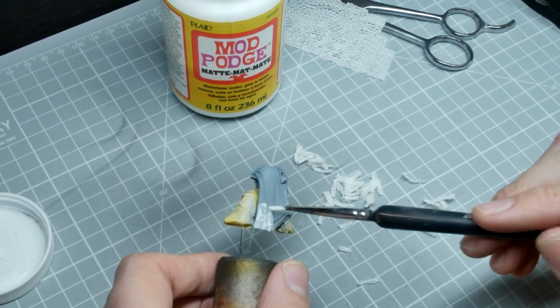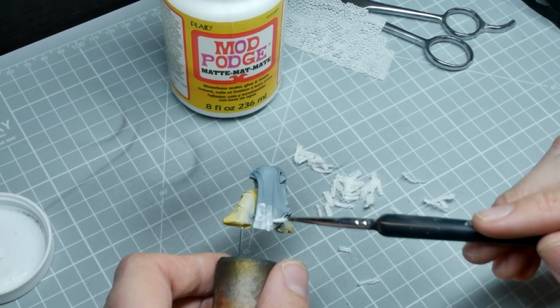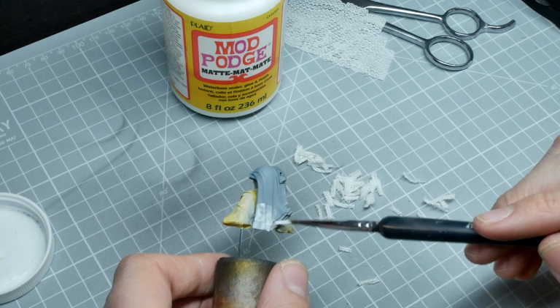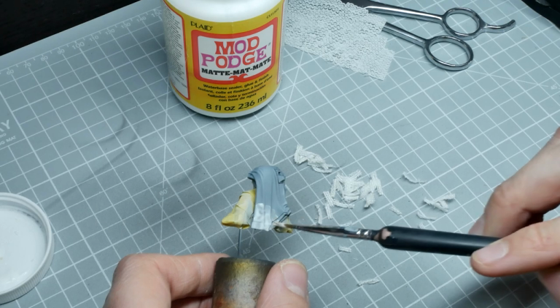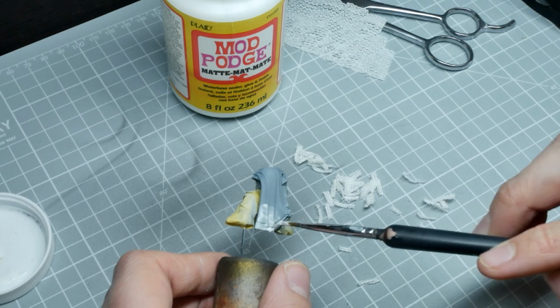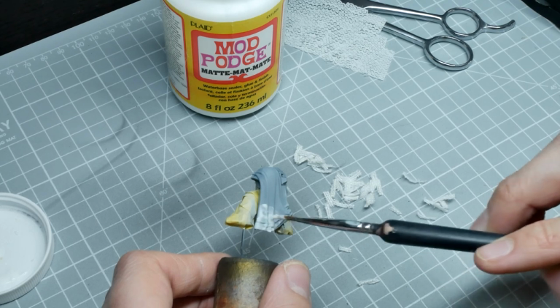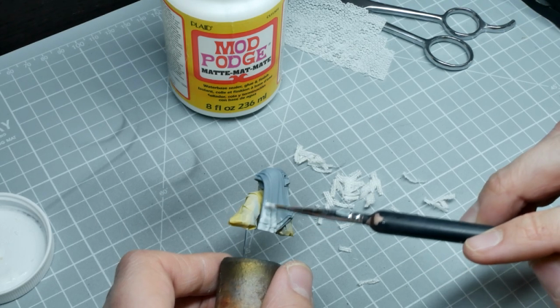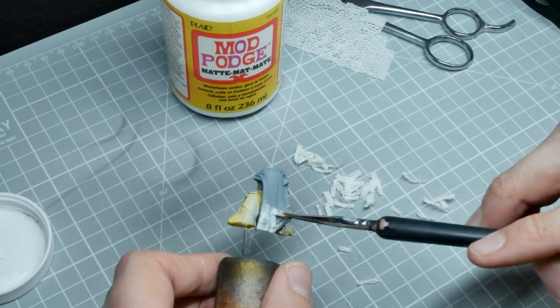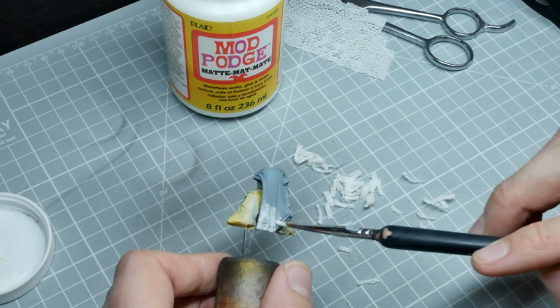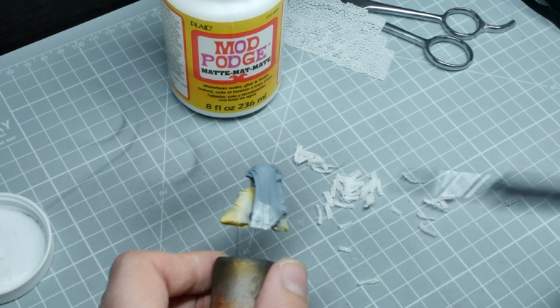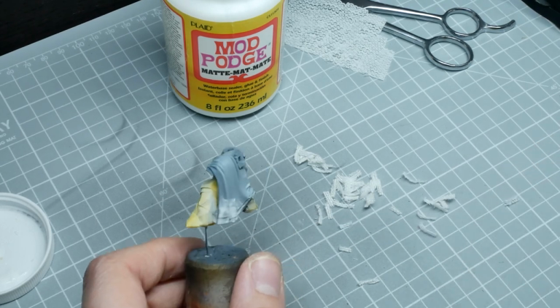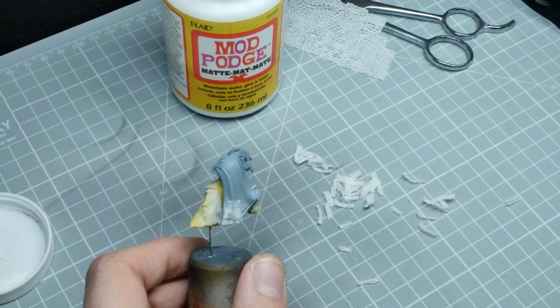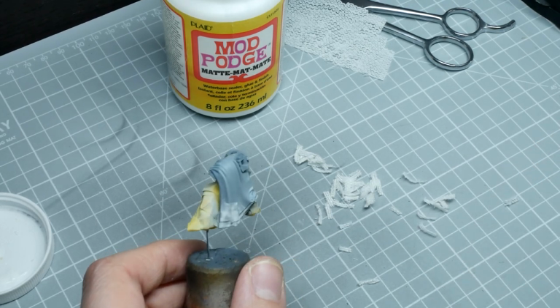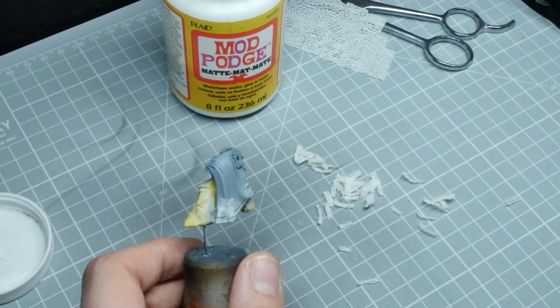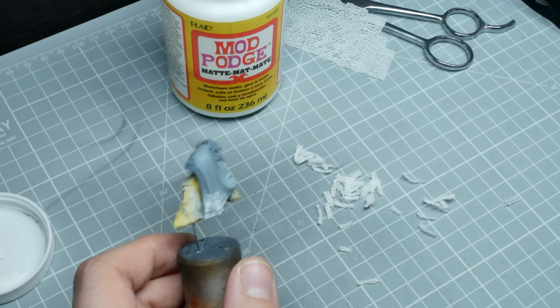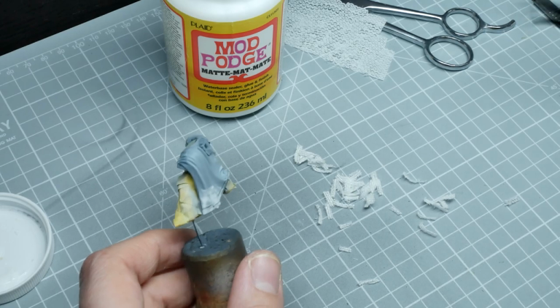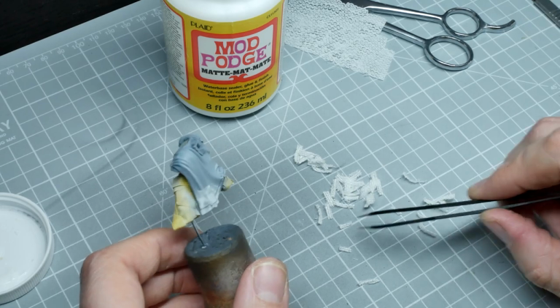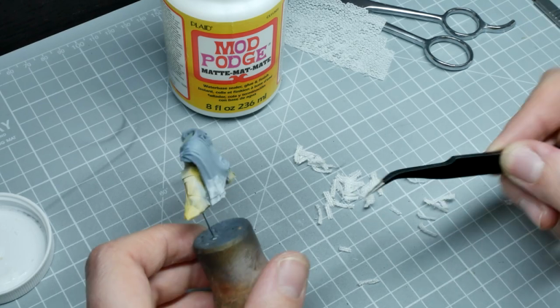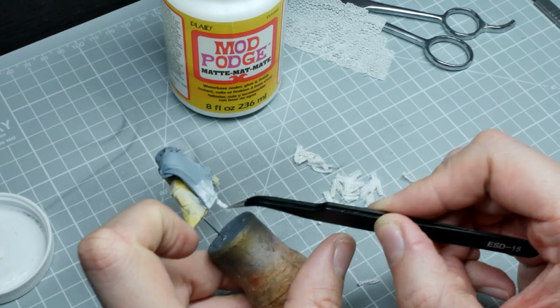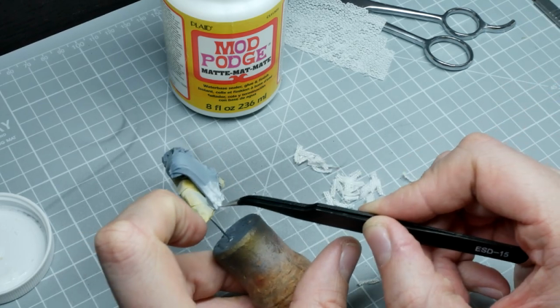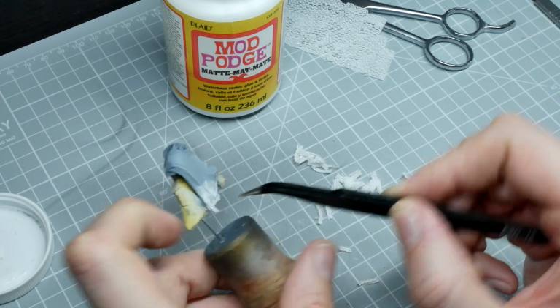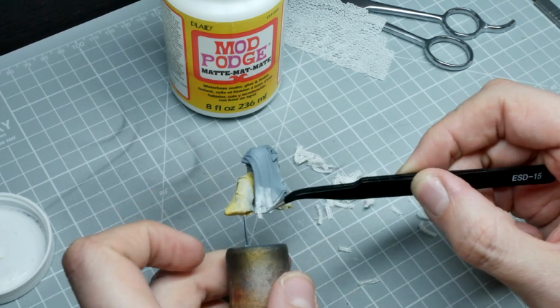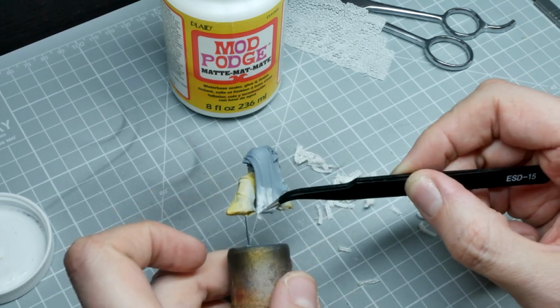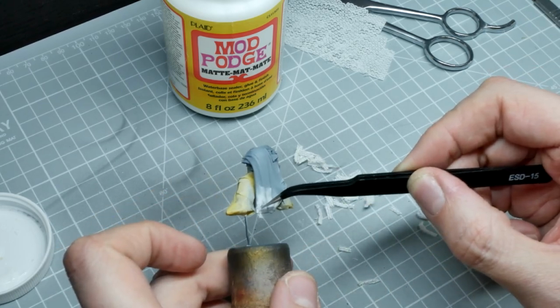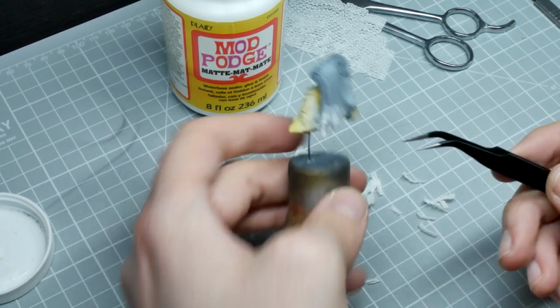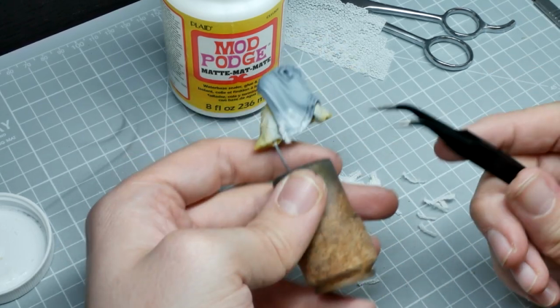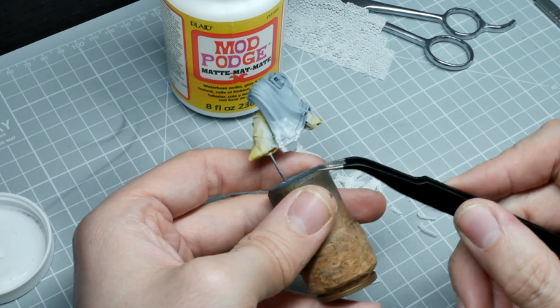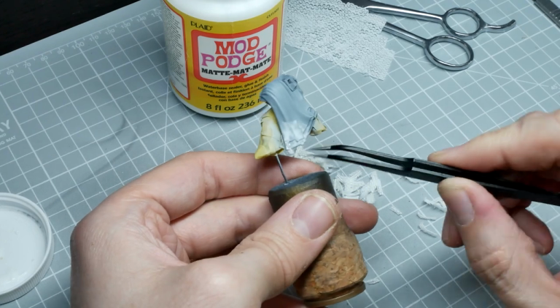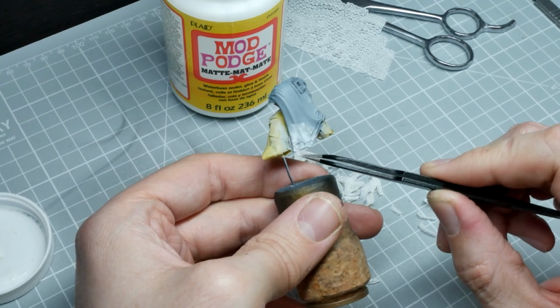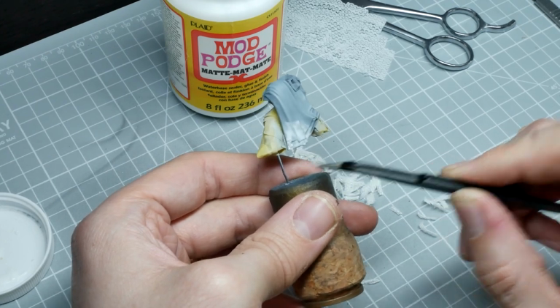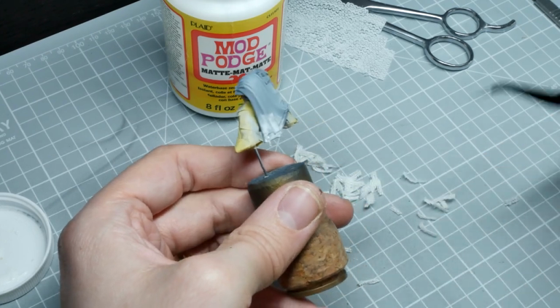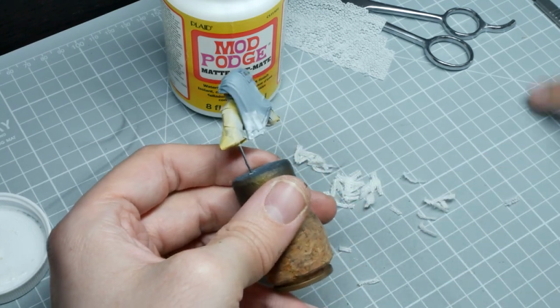I'm putting it on neat from the pot — don't slop it on, just use a small layer of it. Then I'm going to use some tweezers to stick the strips on one at a time. We're going to be working in small sections of the cloak, otherwise the glue is just going to dry by the time you get around to the other side.